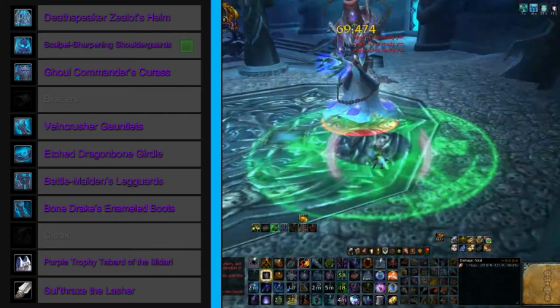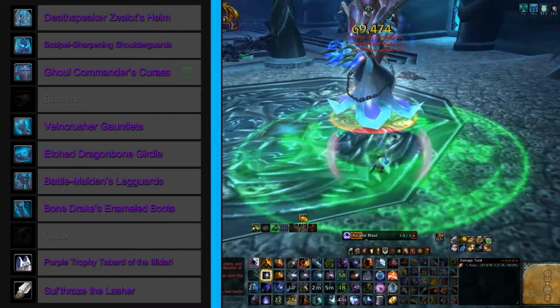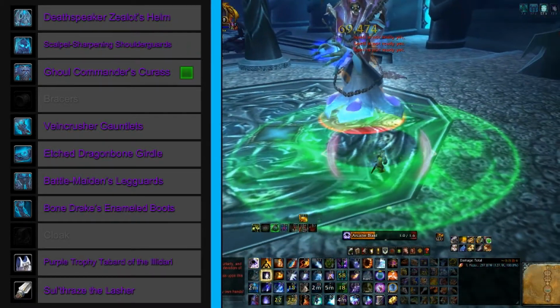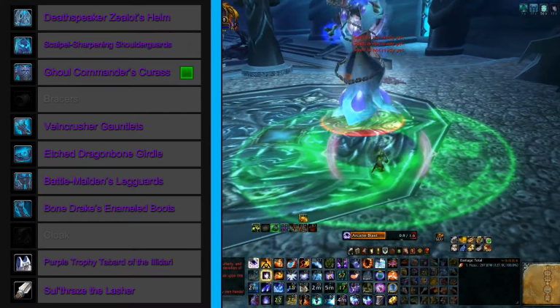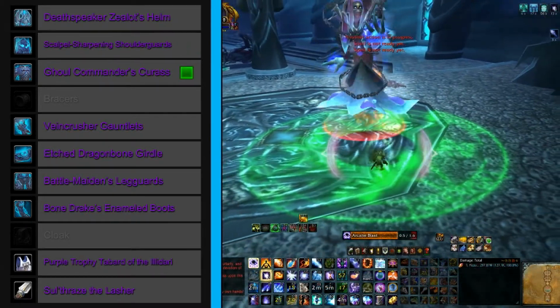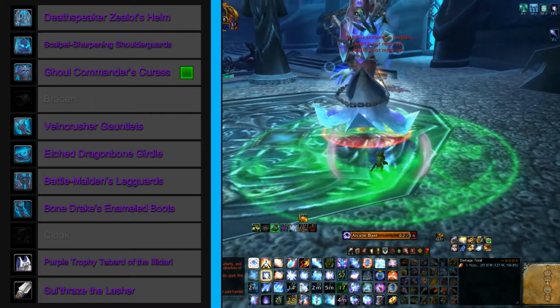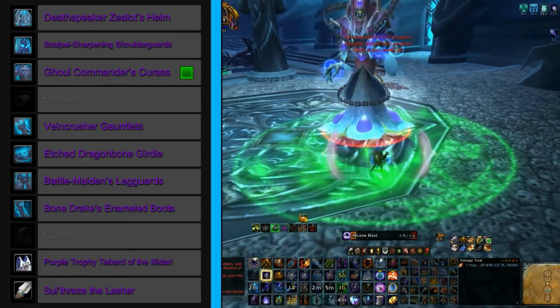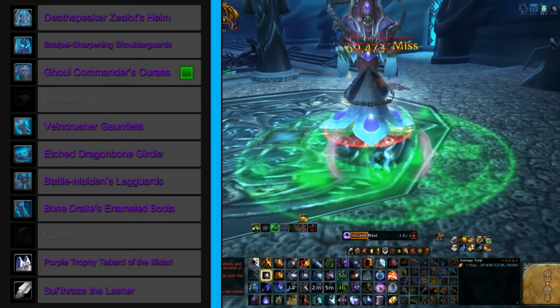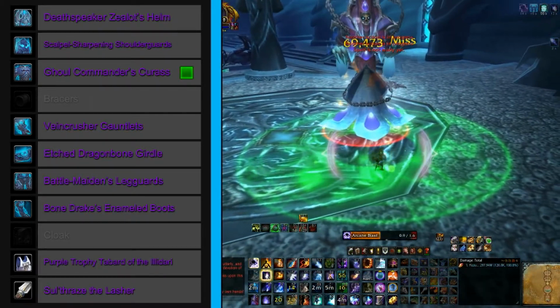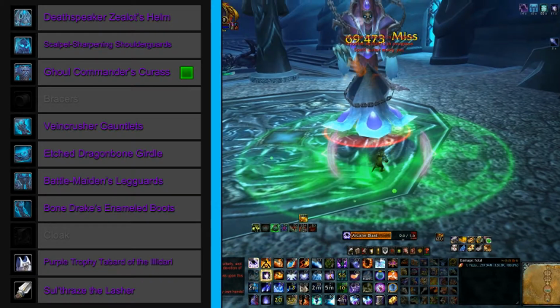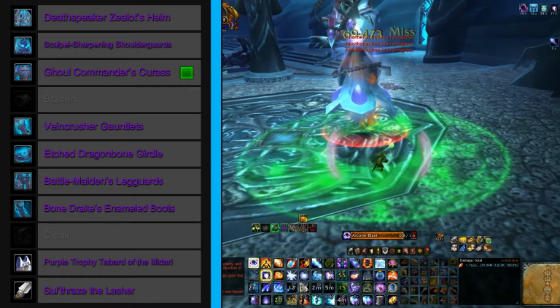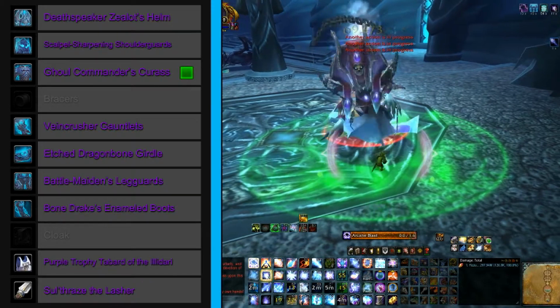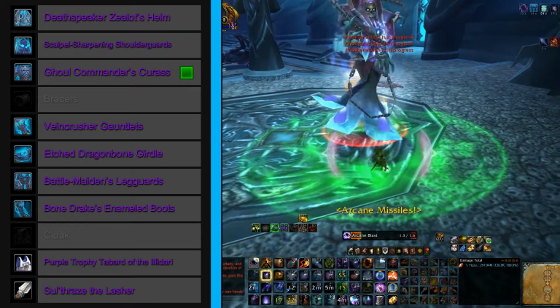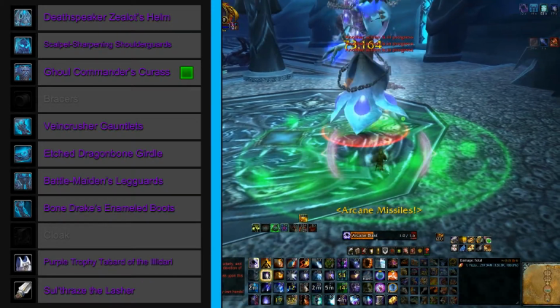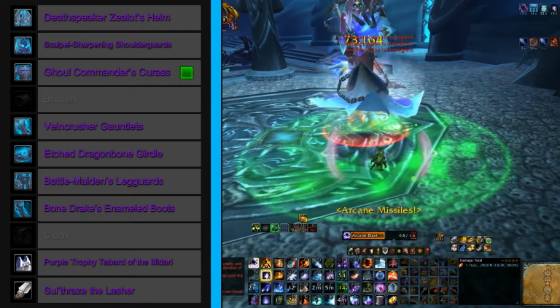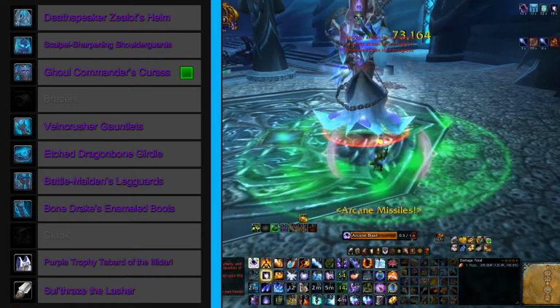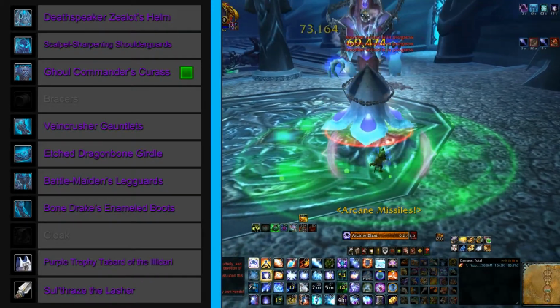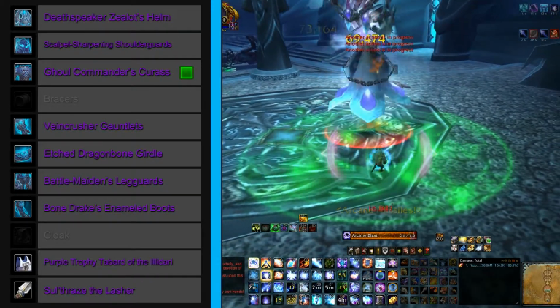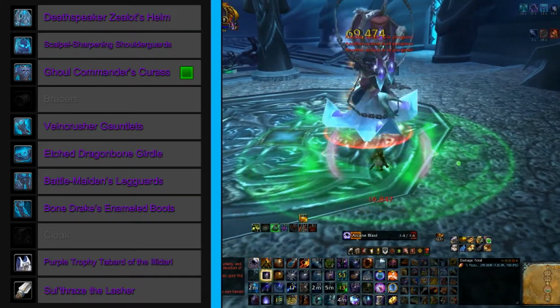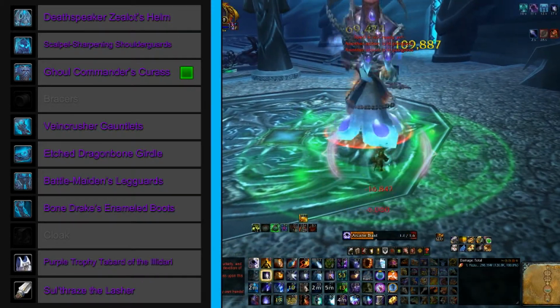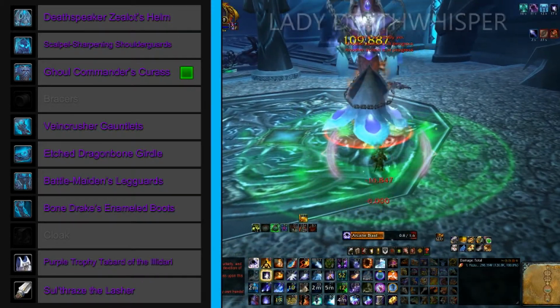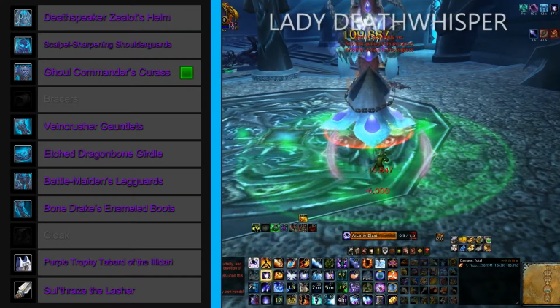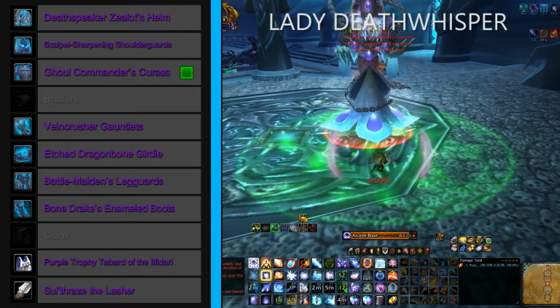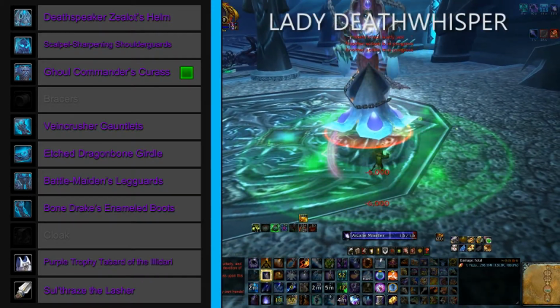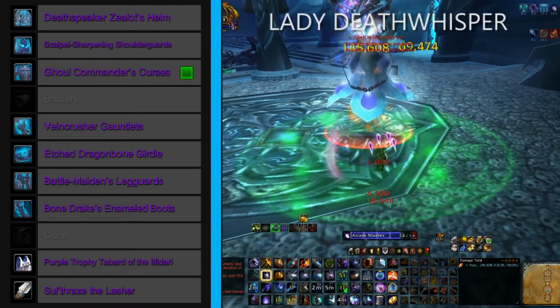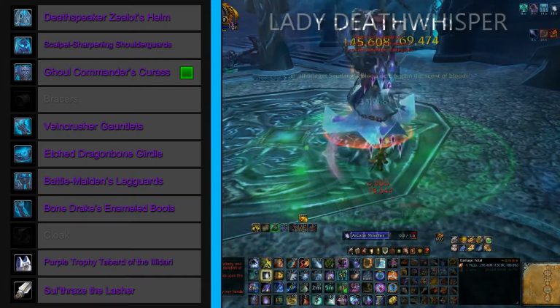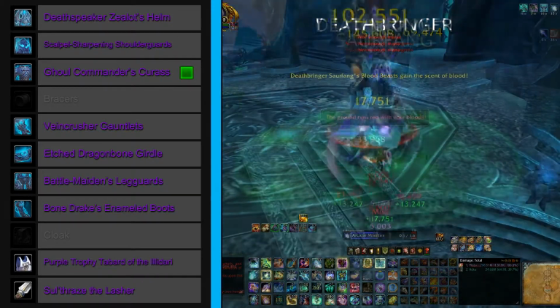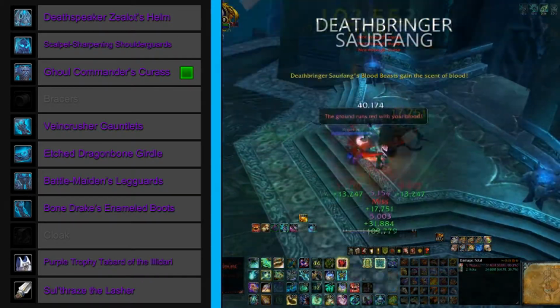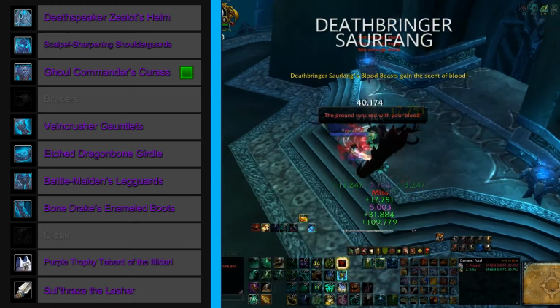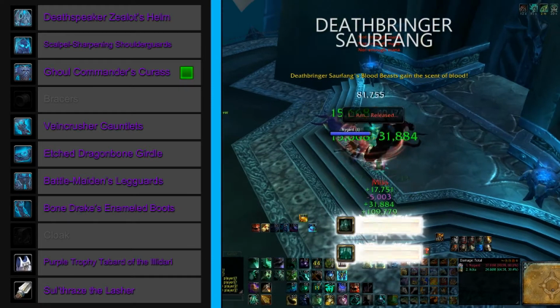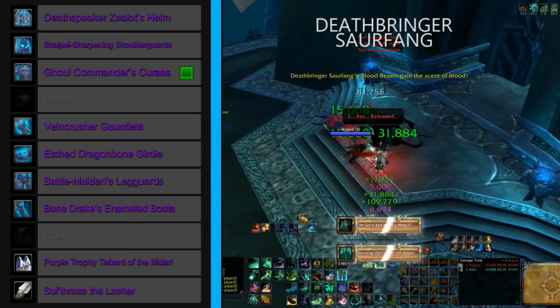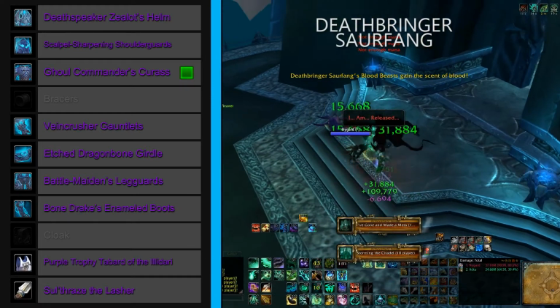And for our chest, we have Ghoul Commander's Cuirass. The model also has two ways of dropping, the first being Lady Deathwhisper, and the second off Deathbringer Saurfang.